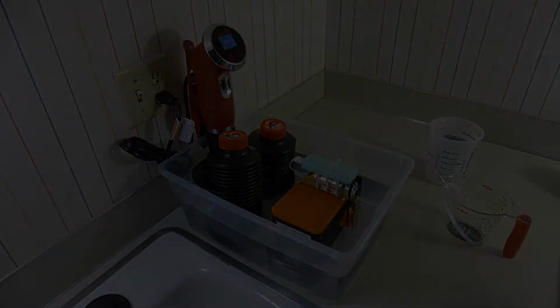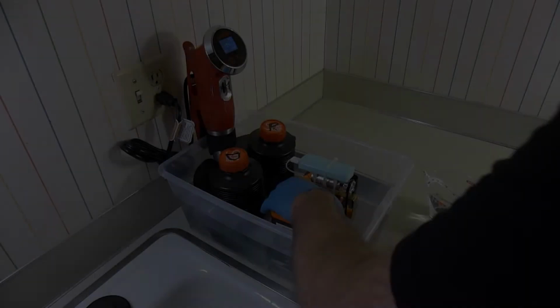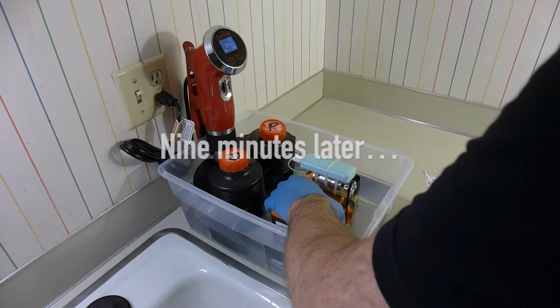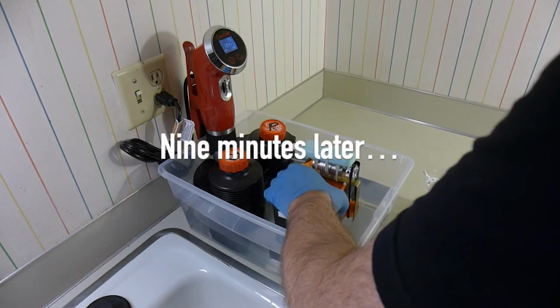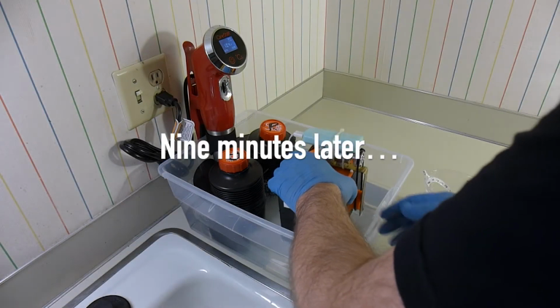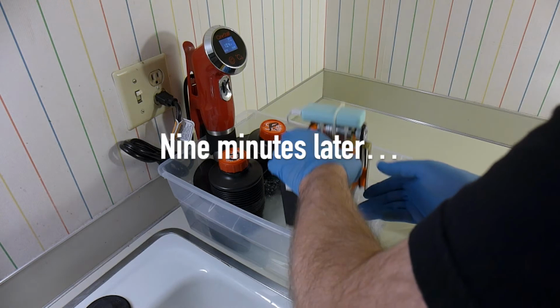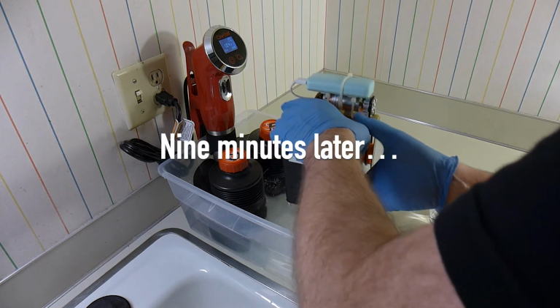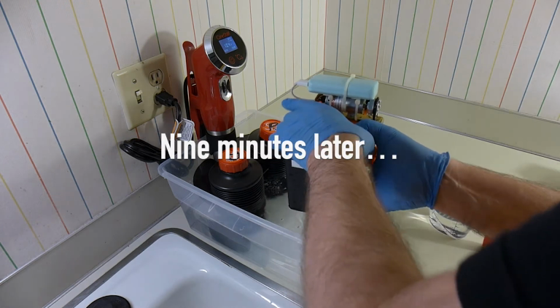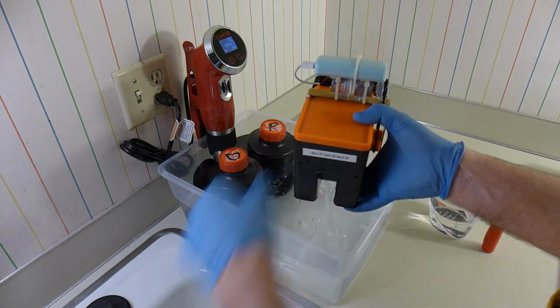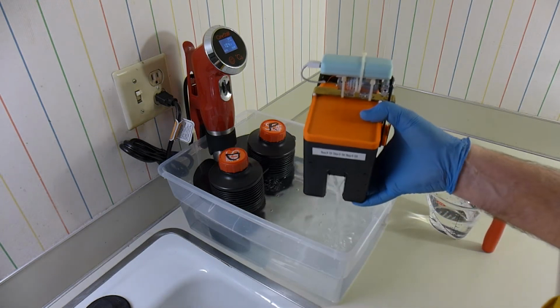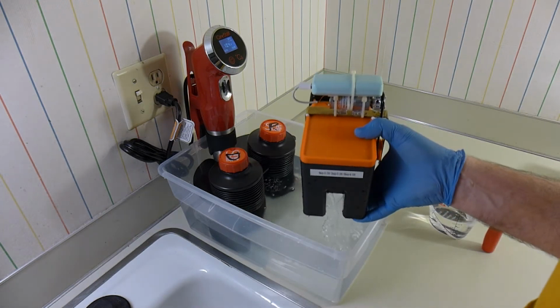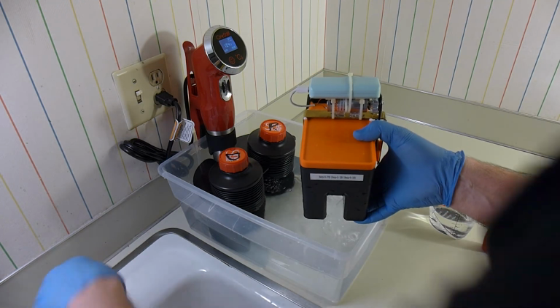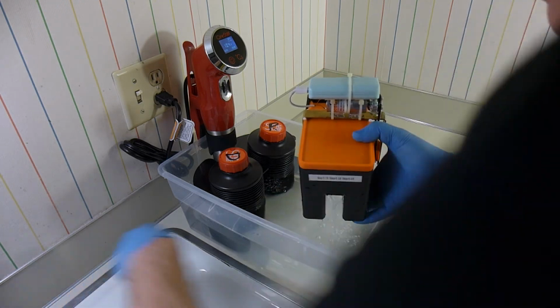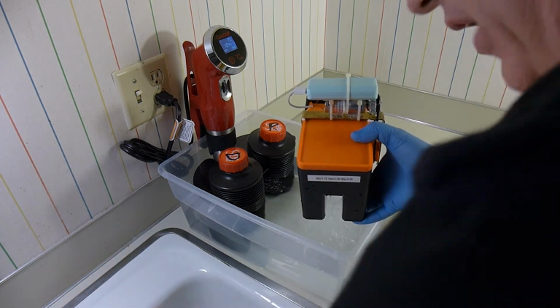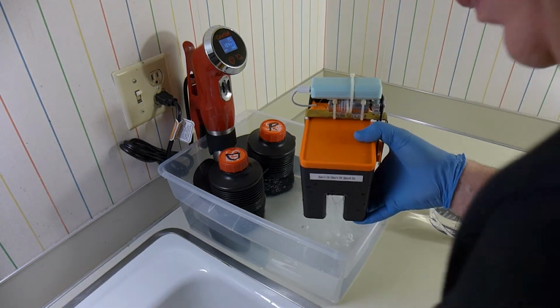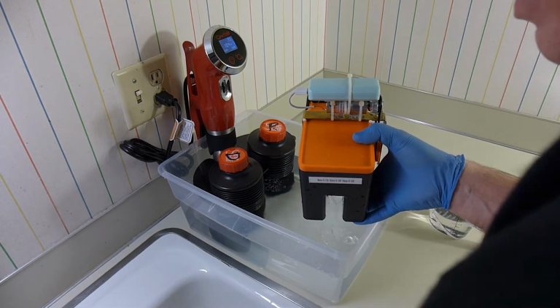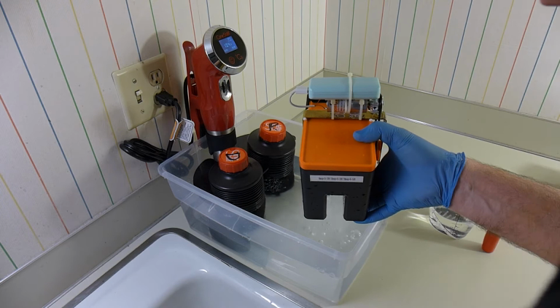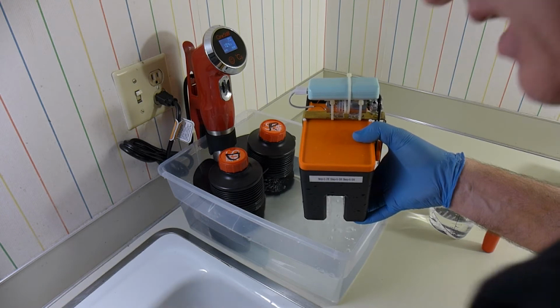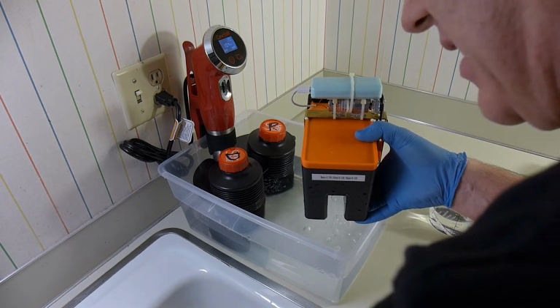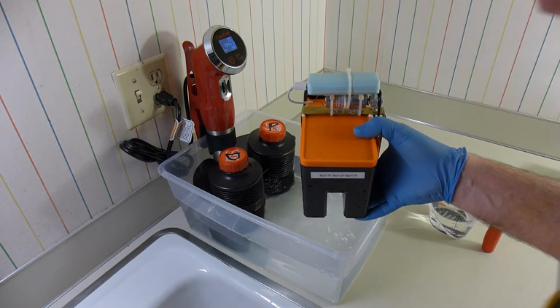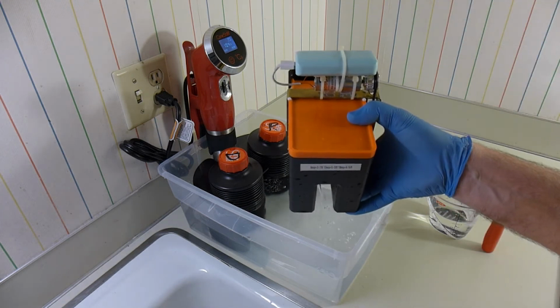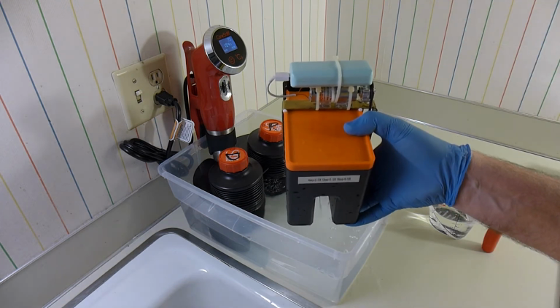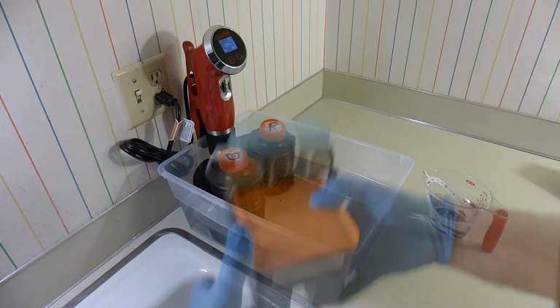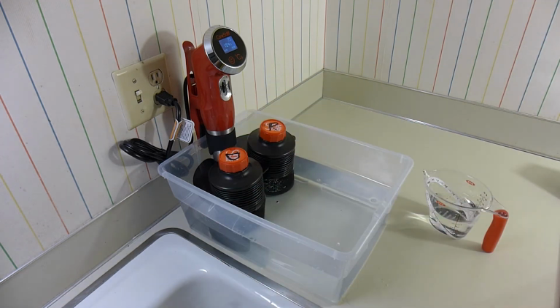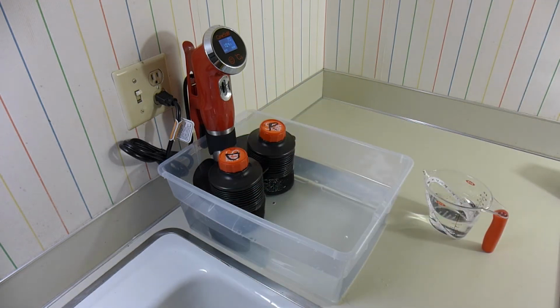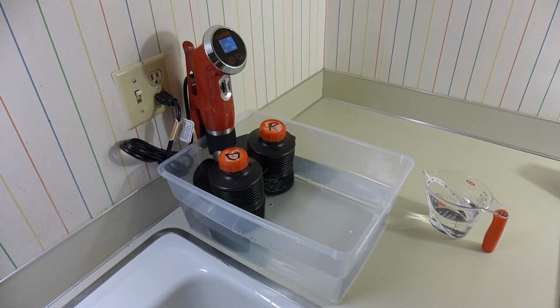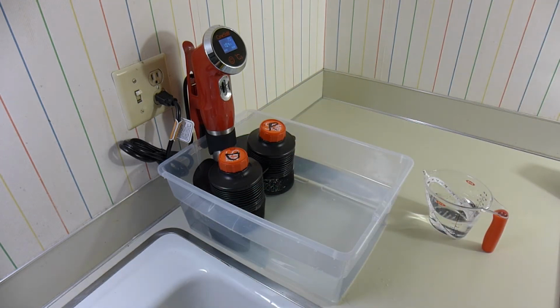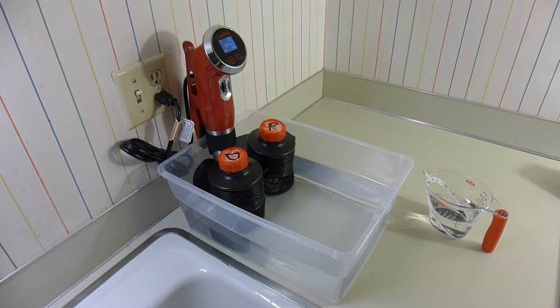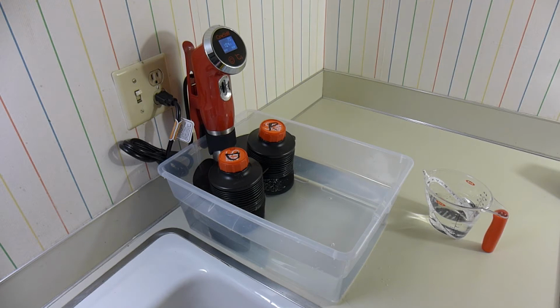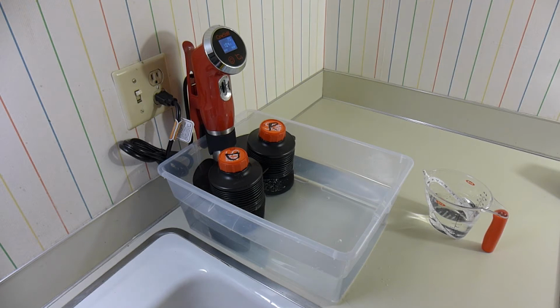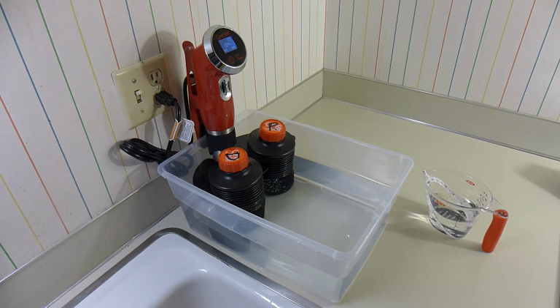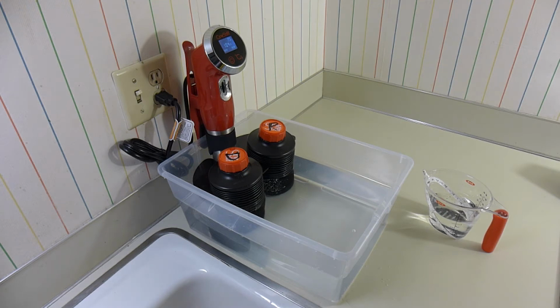We just got to the end of the developing interval, so I'm going to pour the developer out. One of the things I discovered the hard way the first time I tried this process is that the developer will stain porcelain sinks purple.